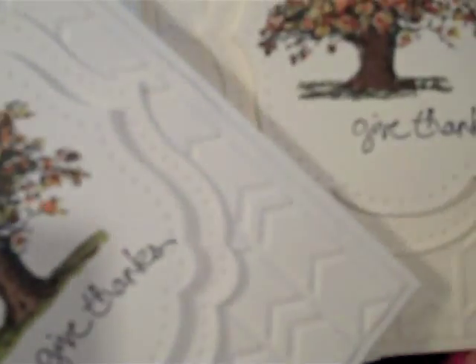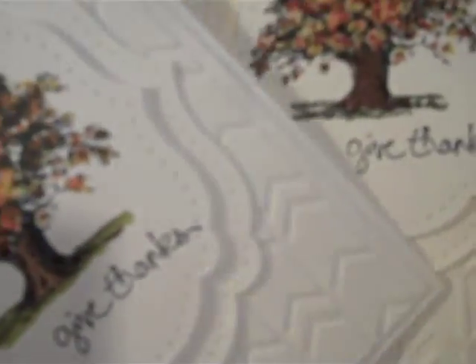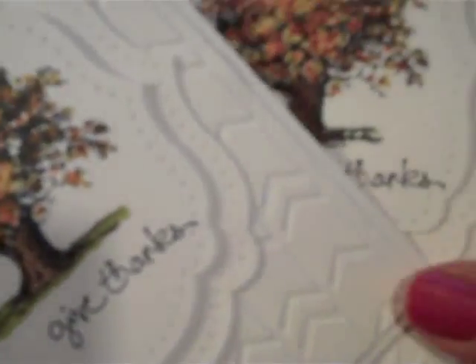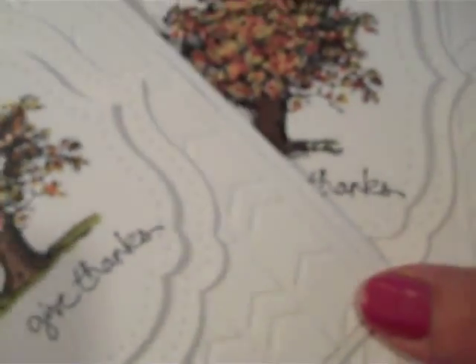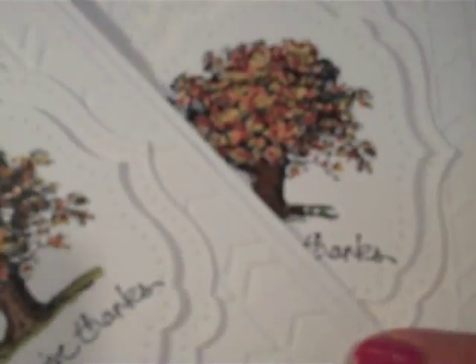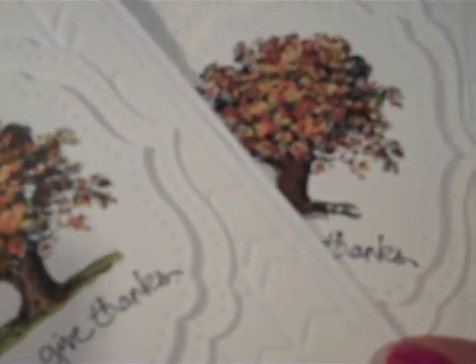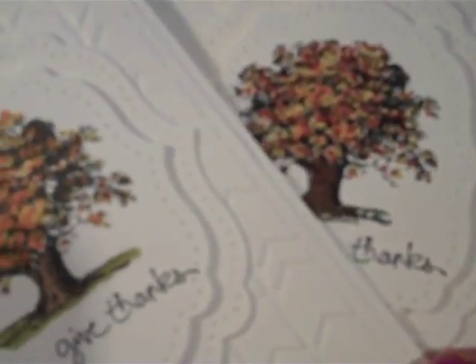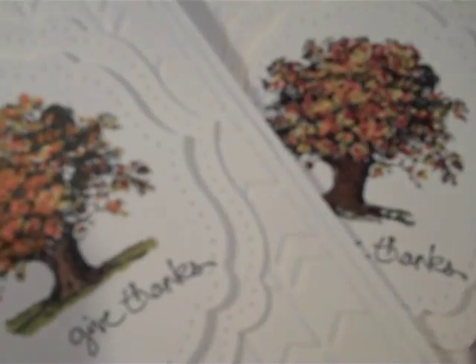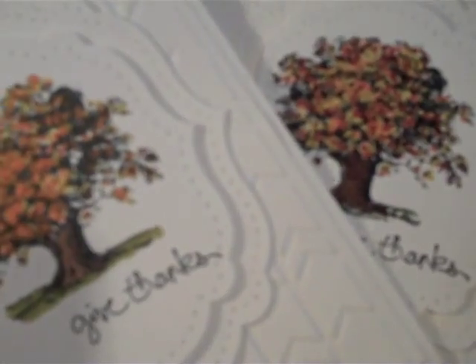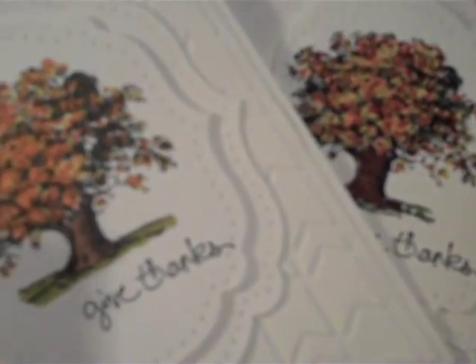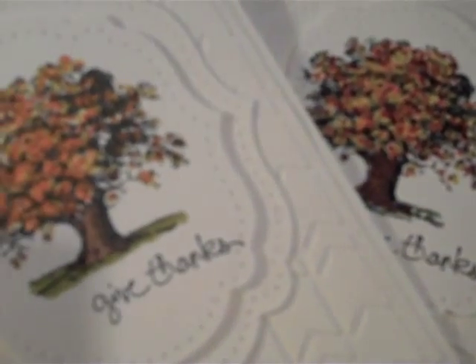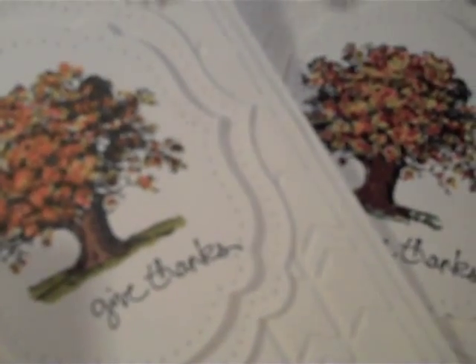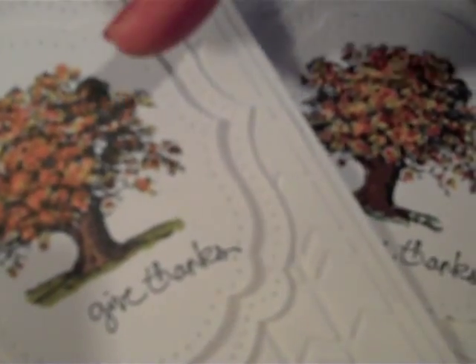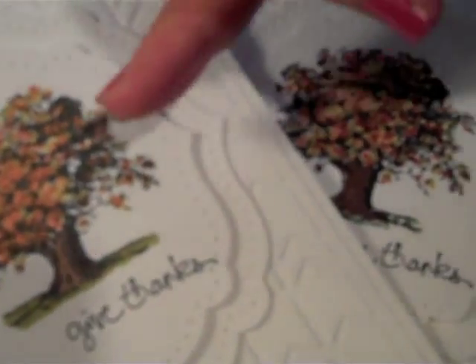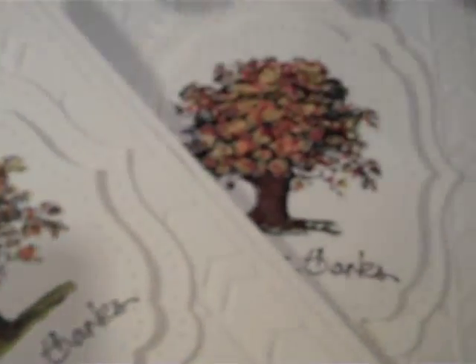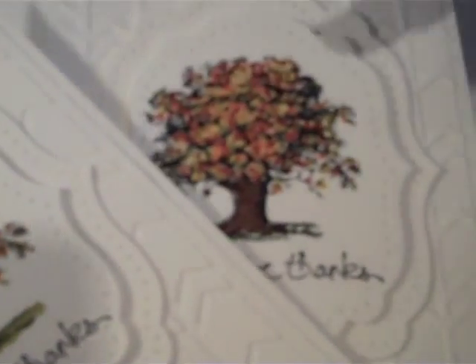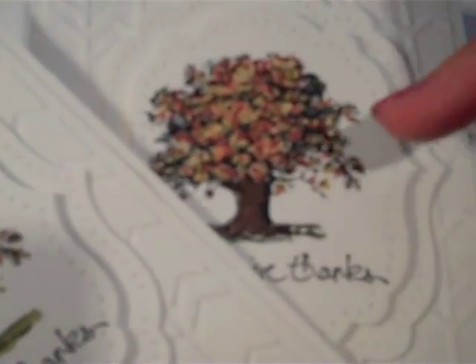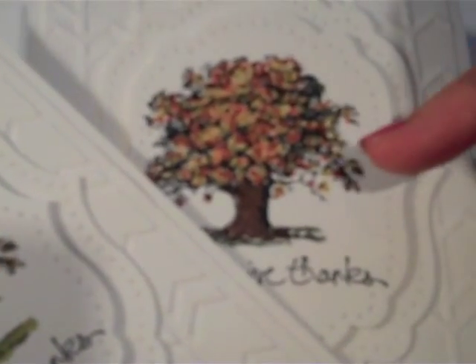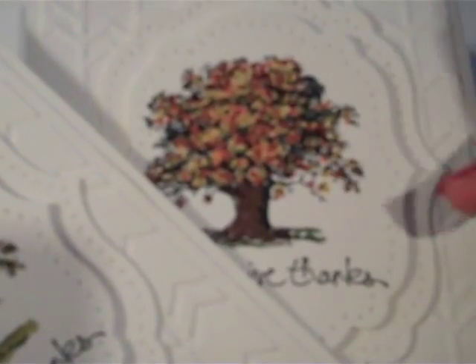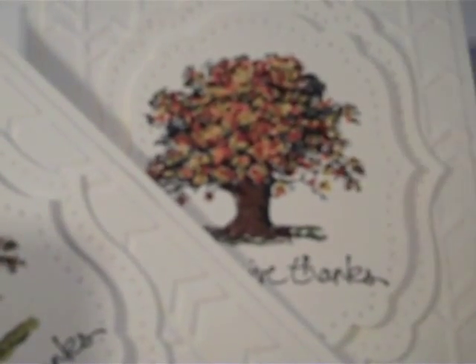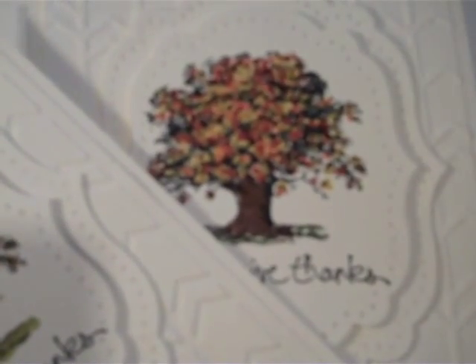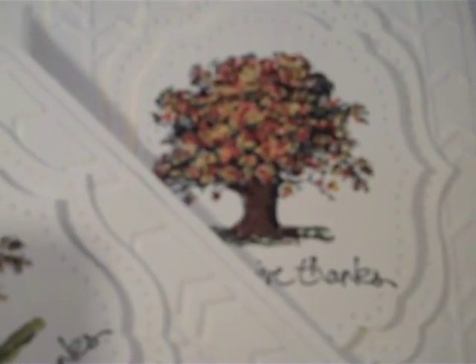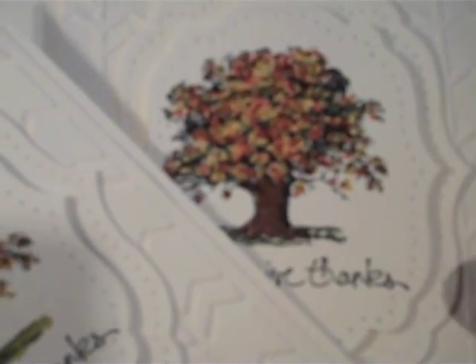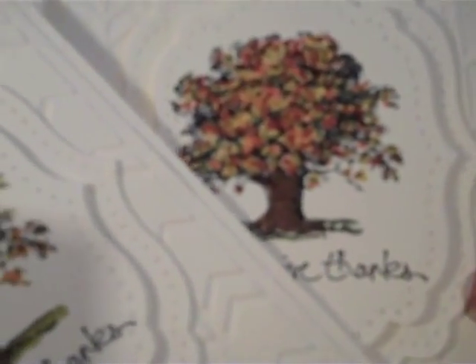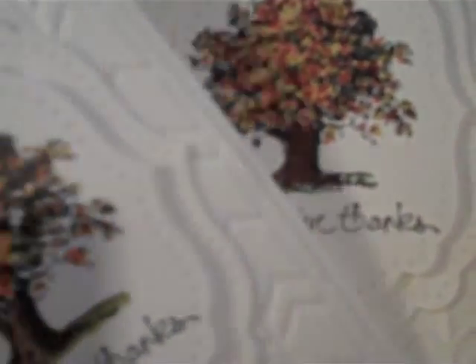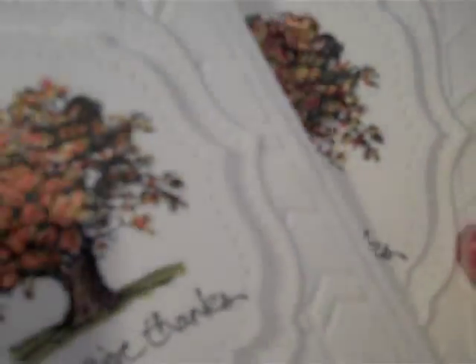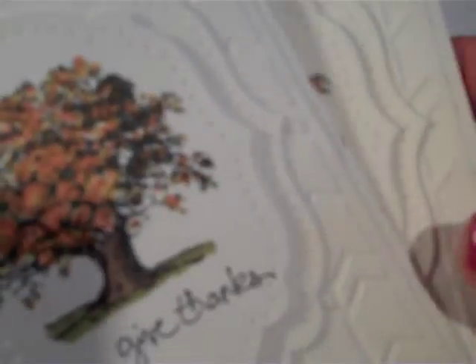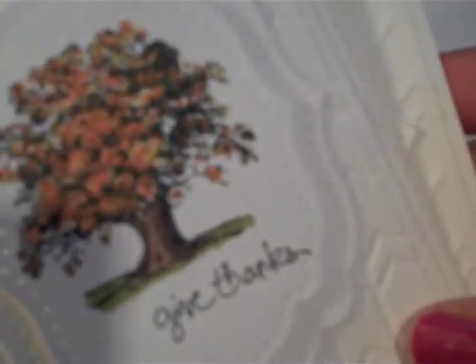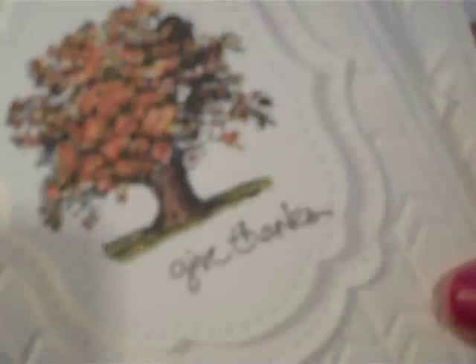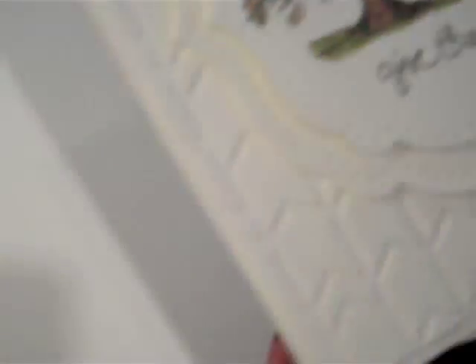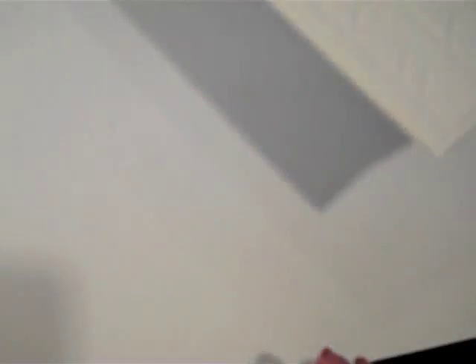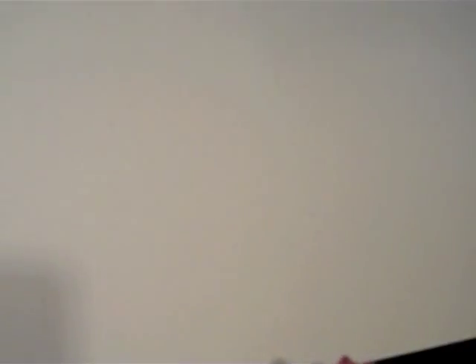You can see that I've done two of them. One I did with alcohol-based markers and one I did with just the regular Stampin' Write markers.